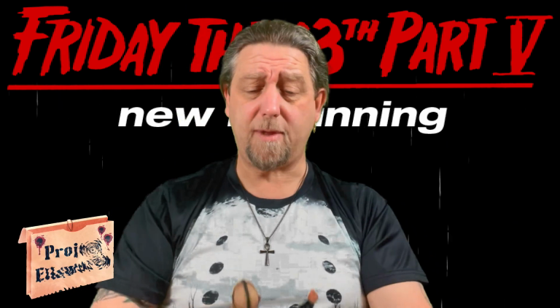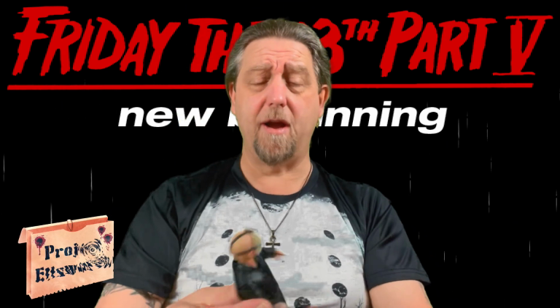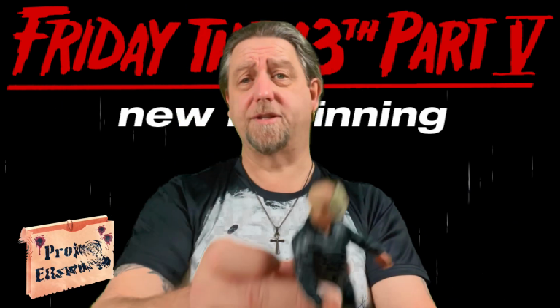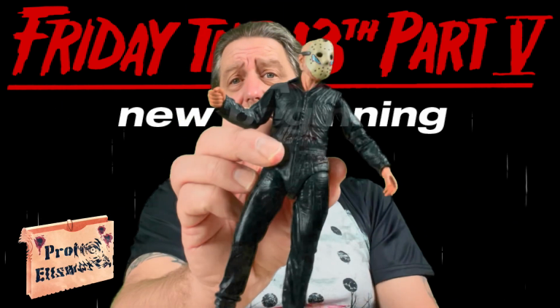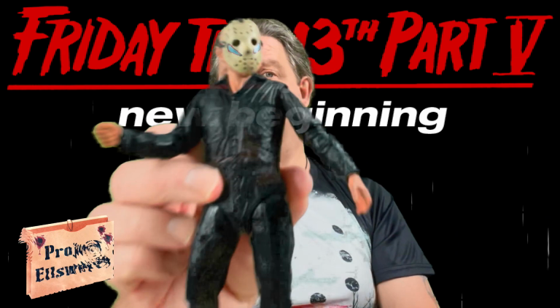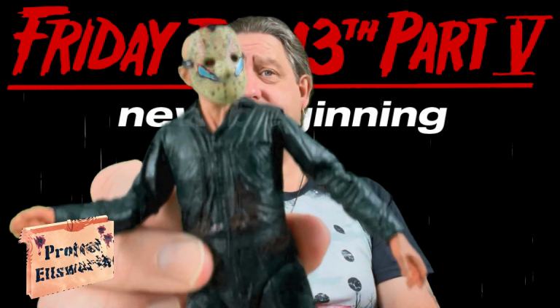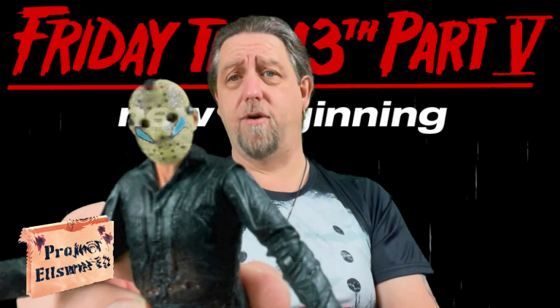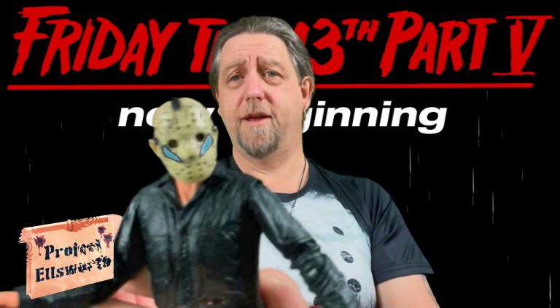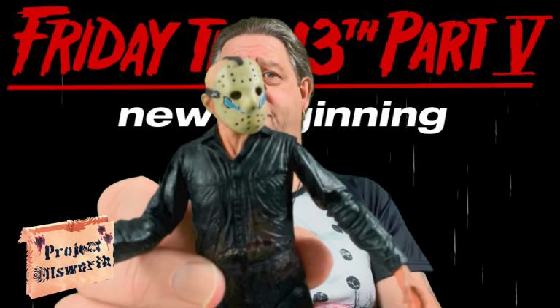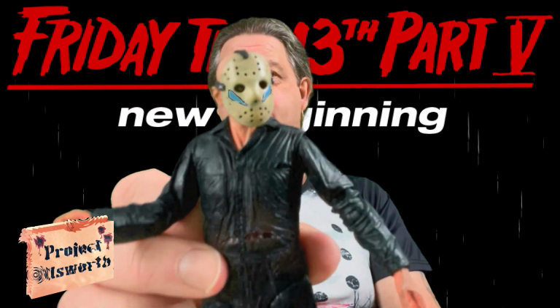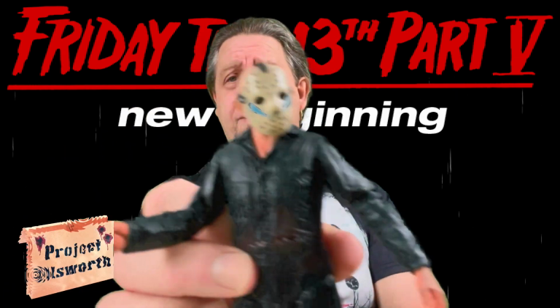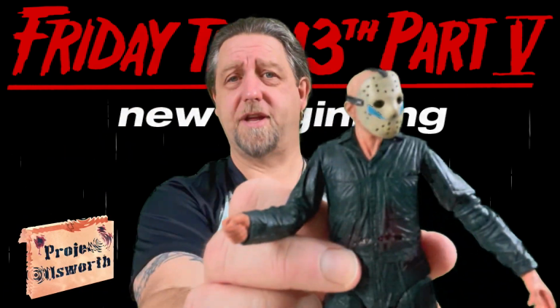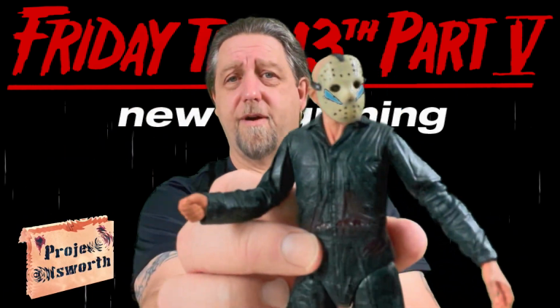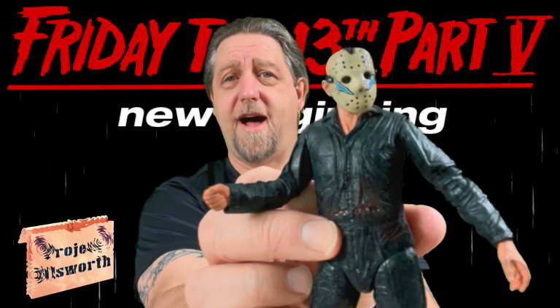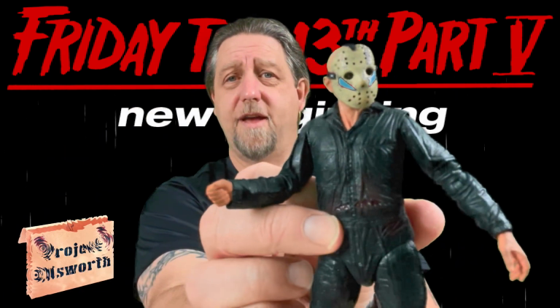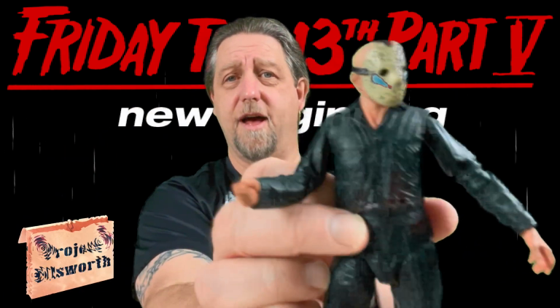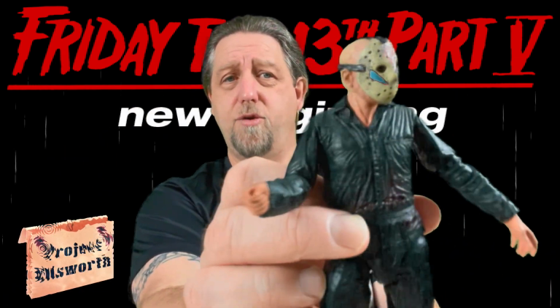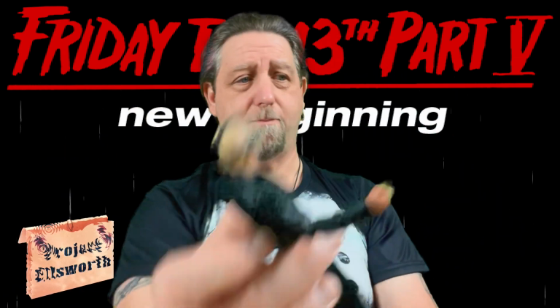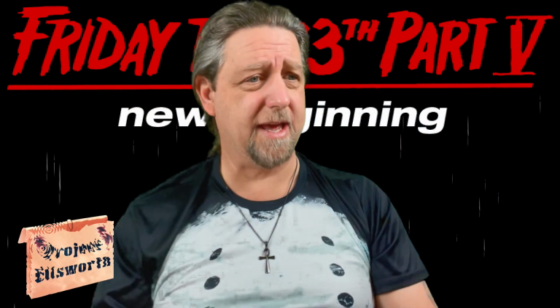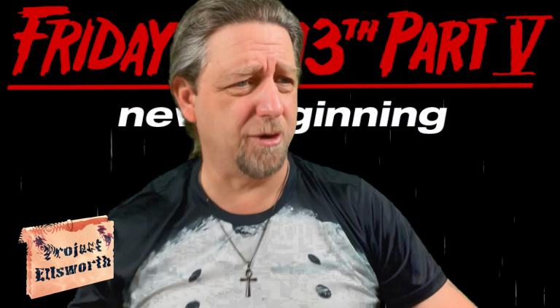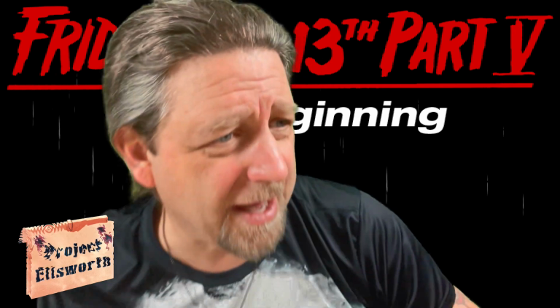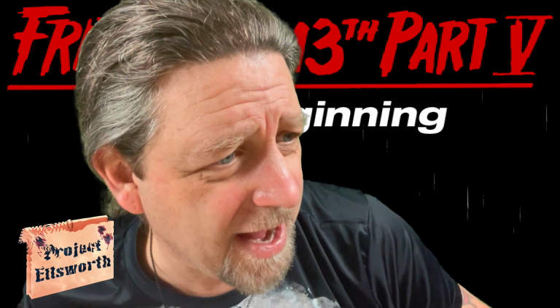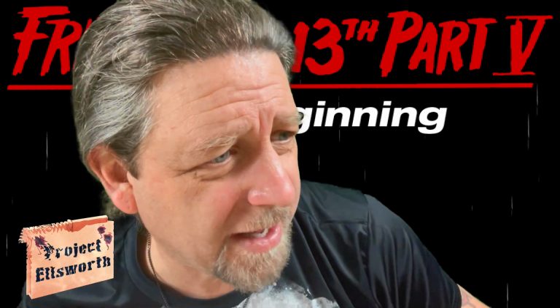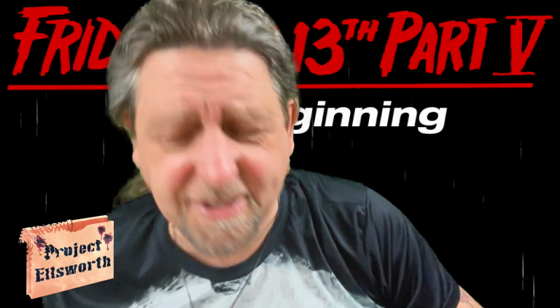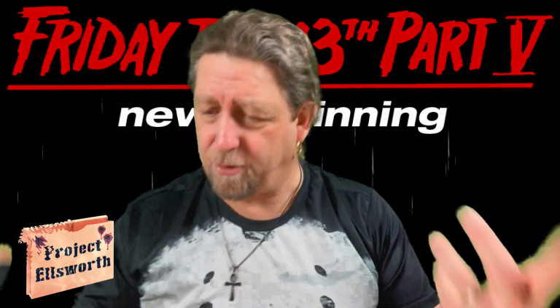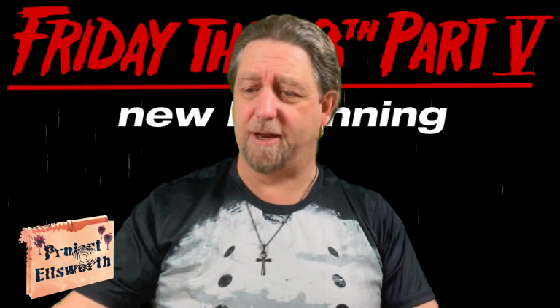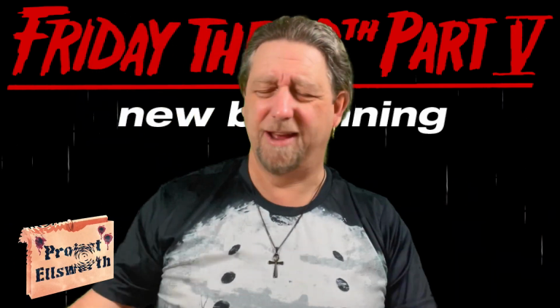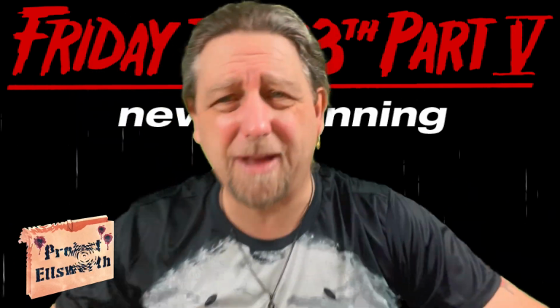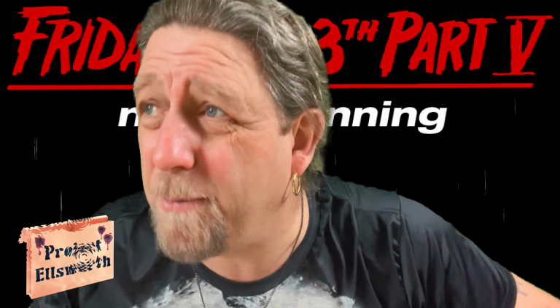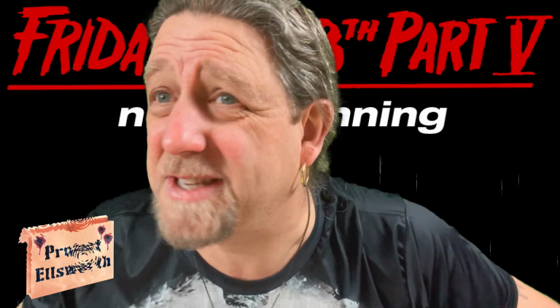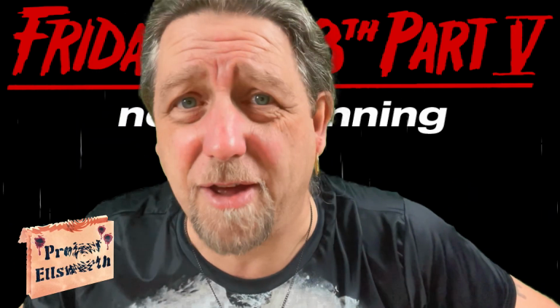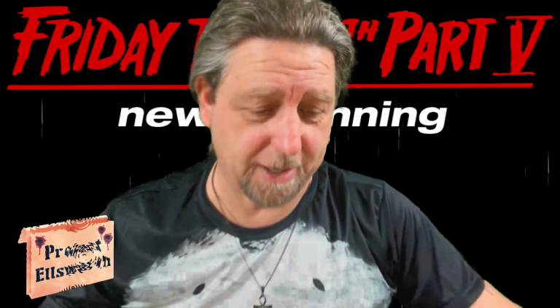I never force the ankles on these things because I don't want to be that guy who breaks the ankle on one of these figures and then has to go find like a doll stand like I did for my Captain Blake figure — that thing drives me berserk. But there he is: Roy from Friday the 13th Part 5, A New Beginning. Keep wanting to say 'The New Beginning.'